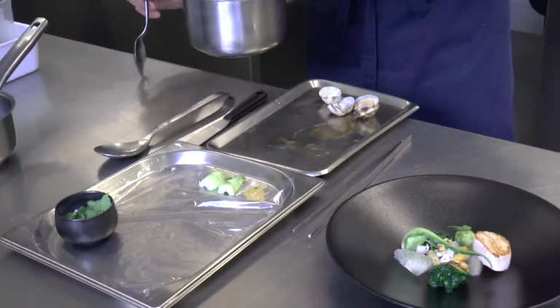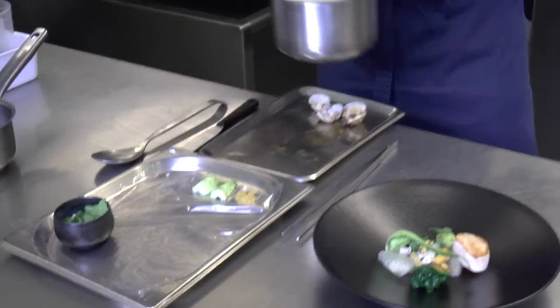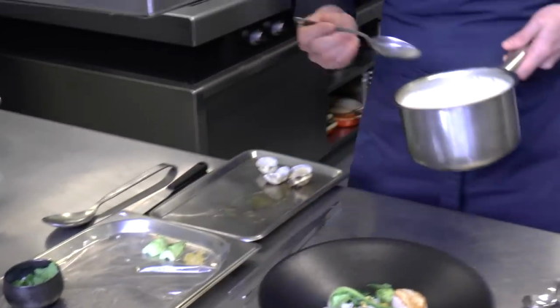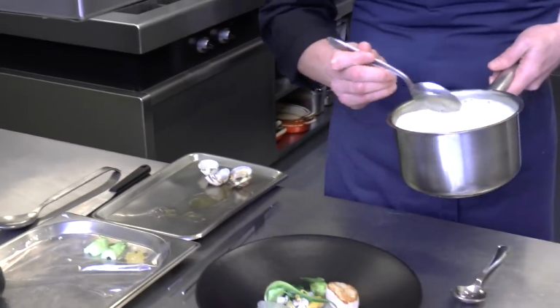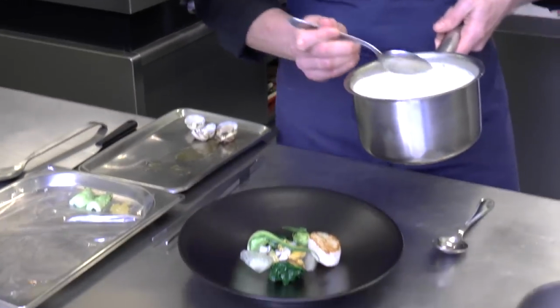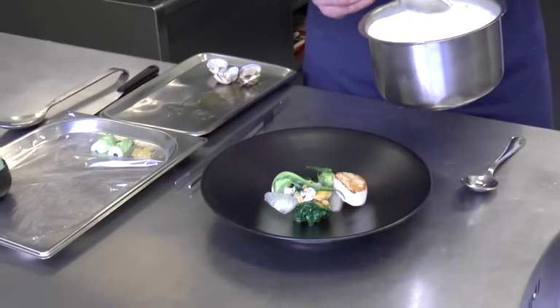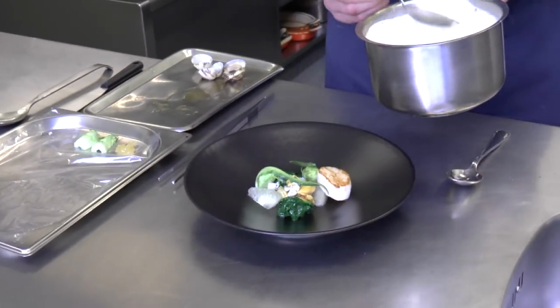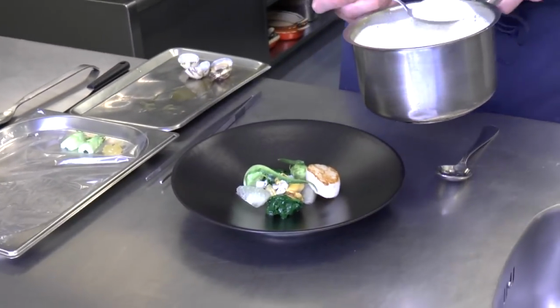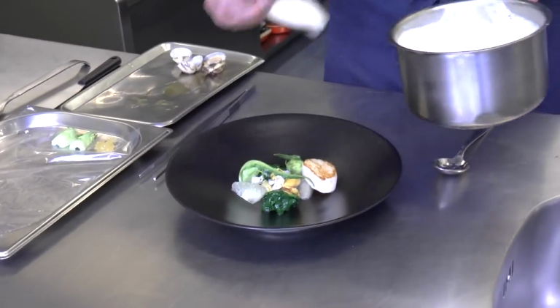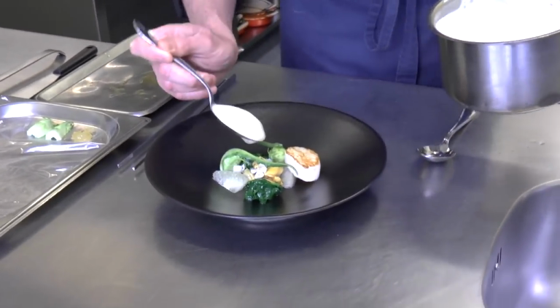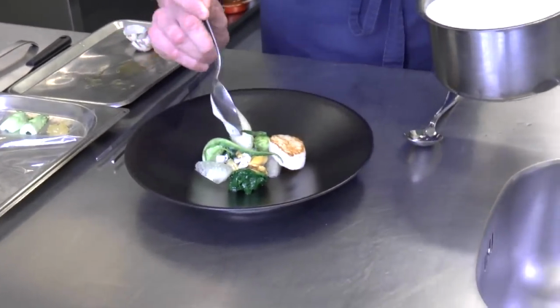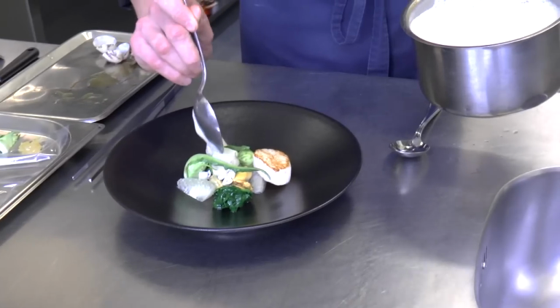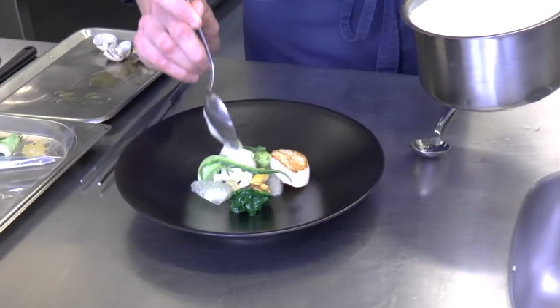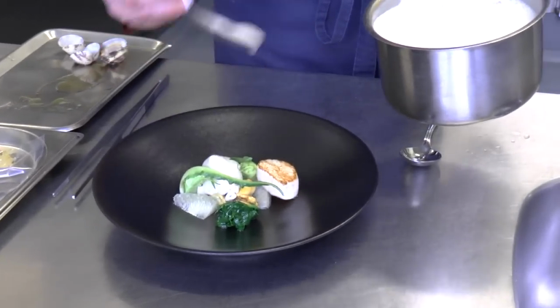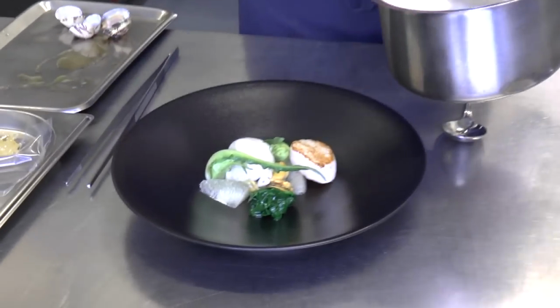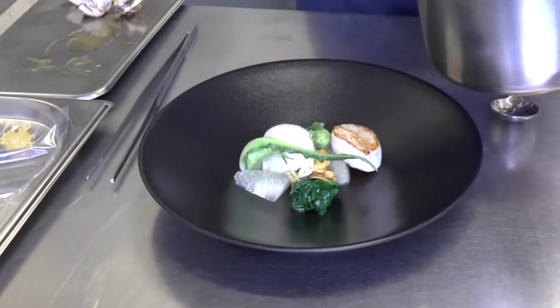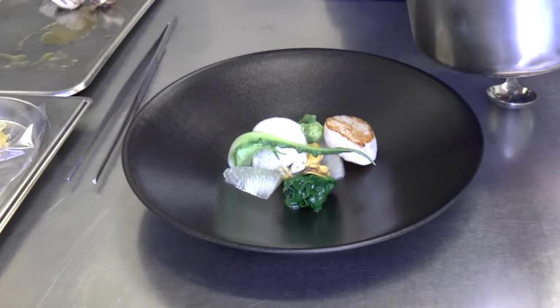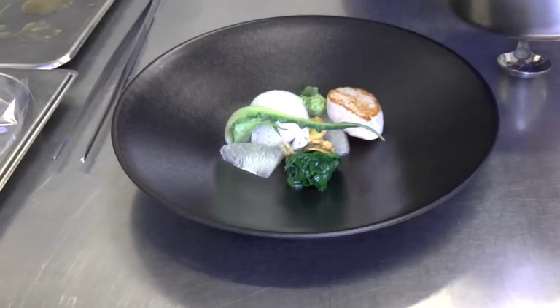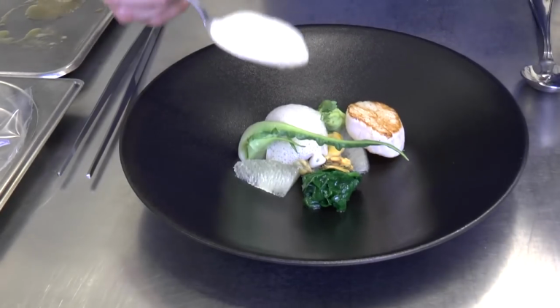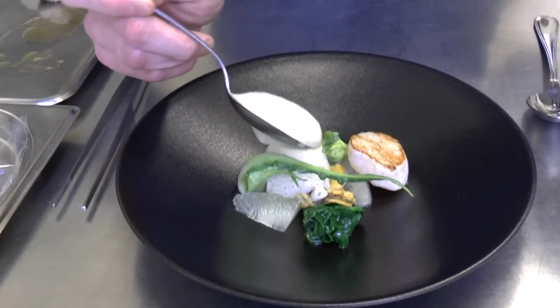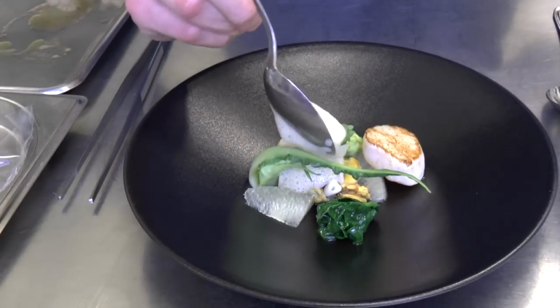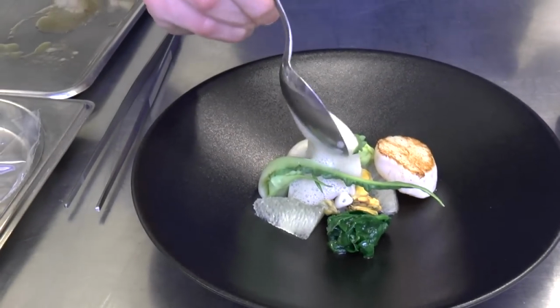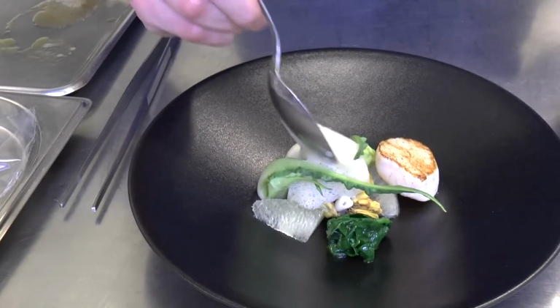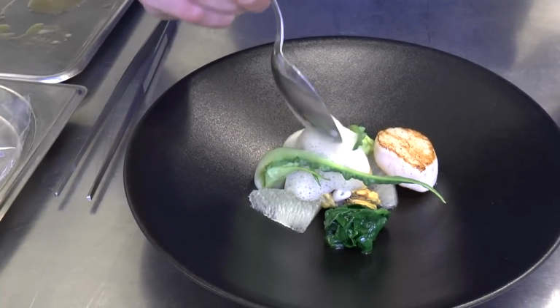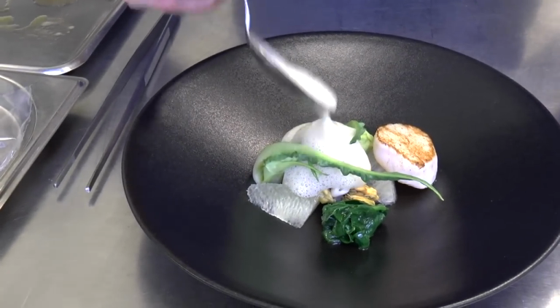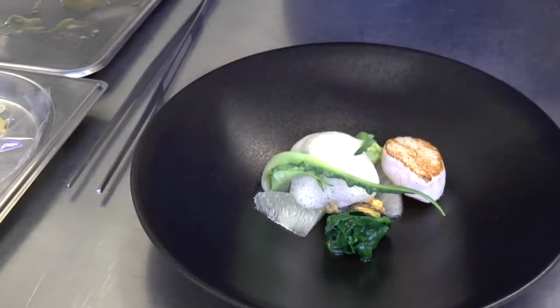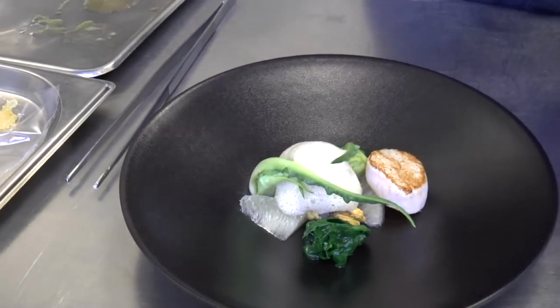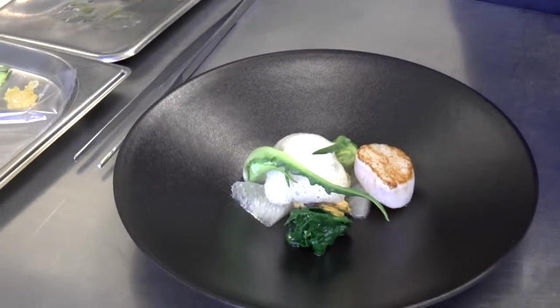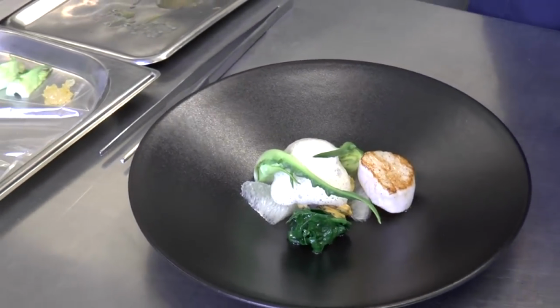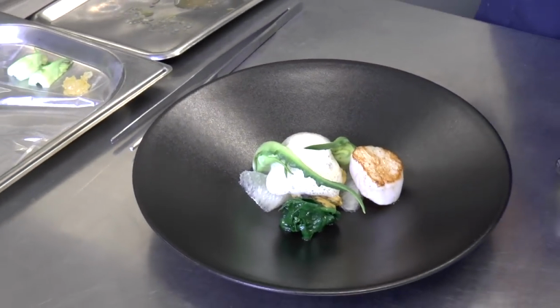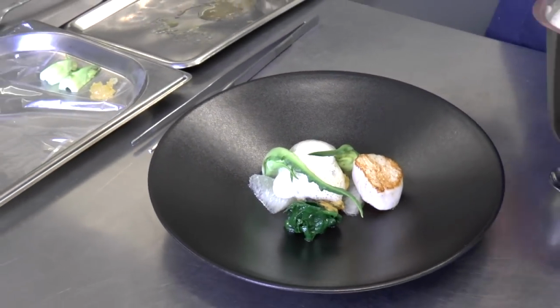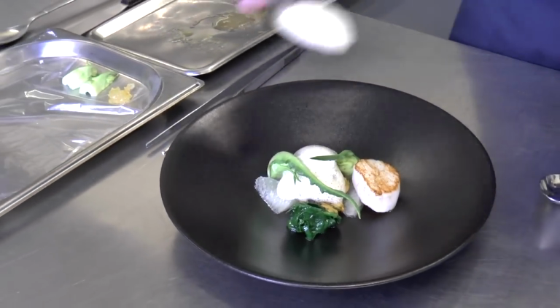Then we top it off with a foam of coconut milk. The coconut milk has been infused with some Thai flavors like ginger, lemongrass, and lime leaves.